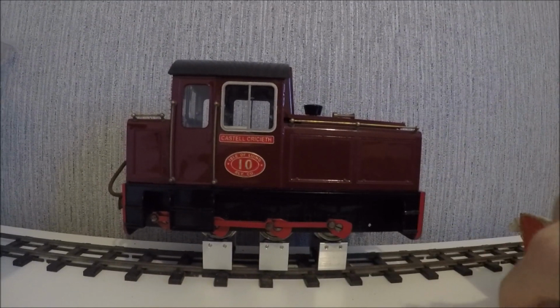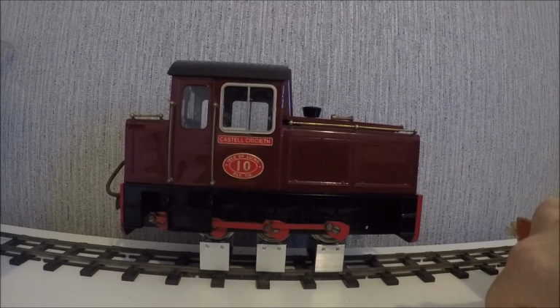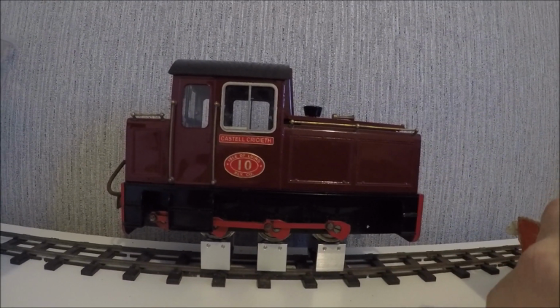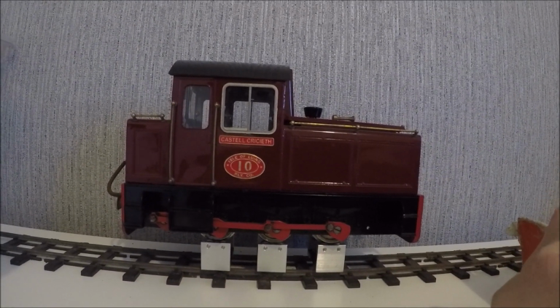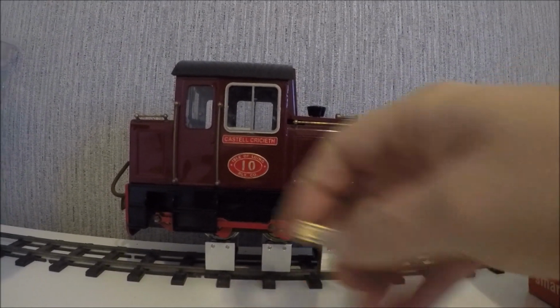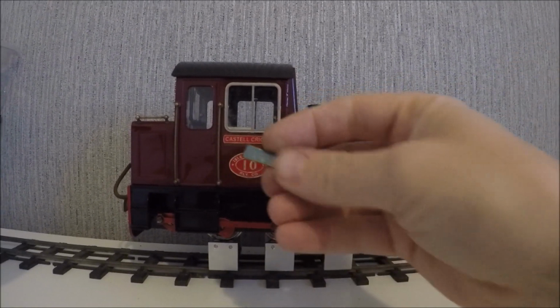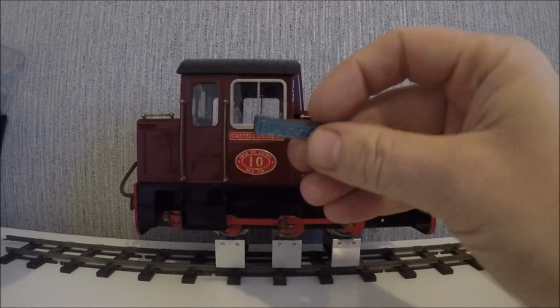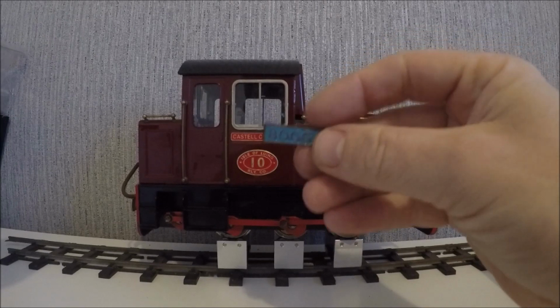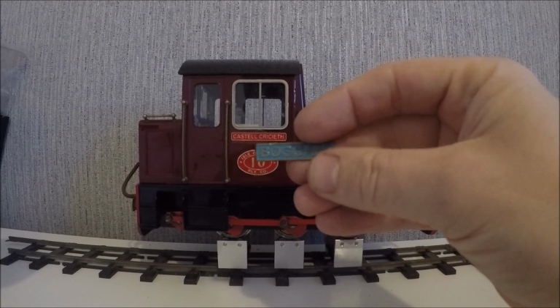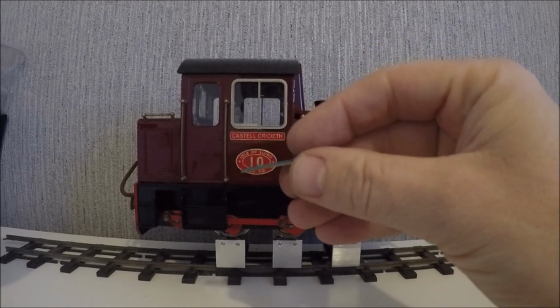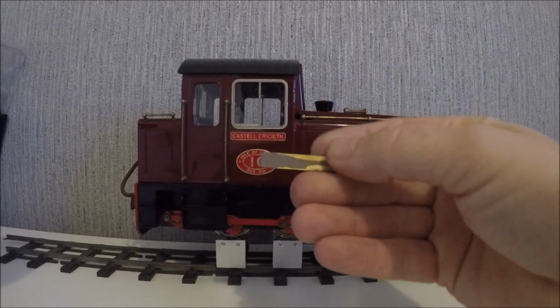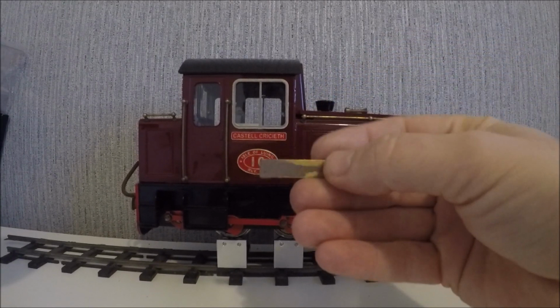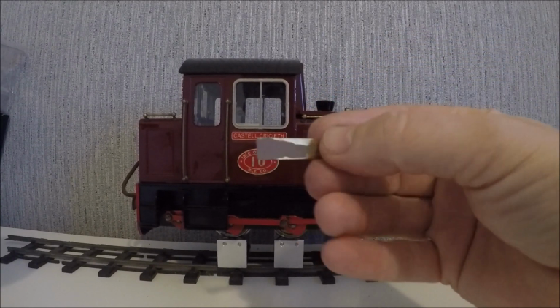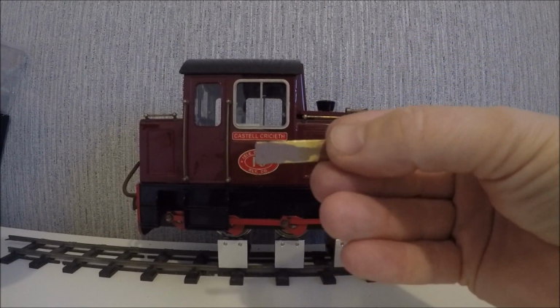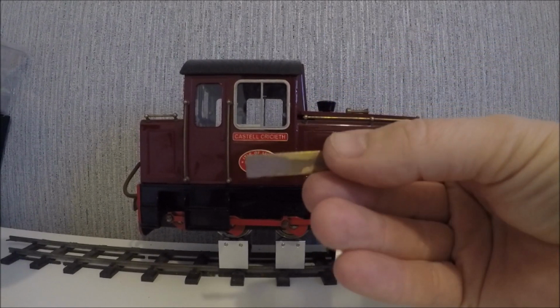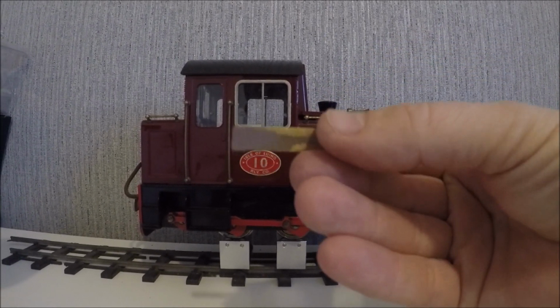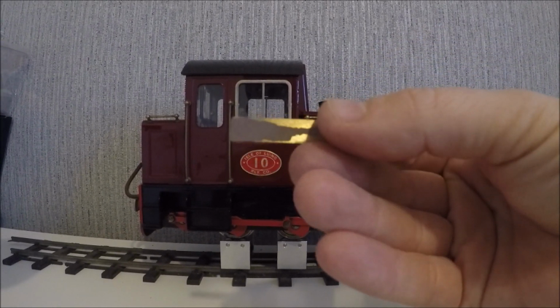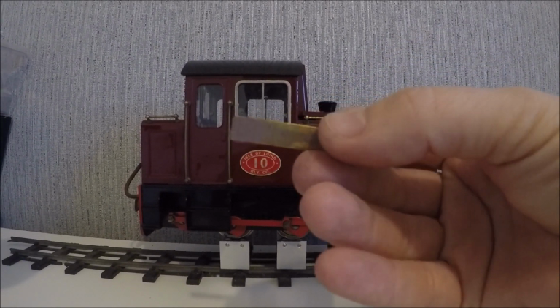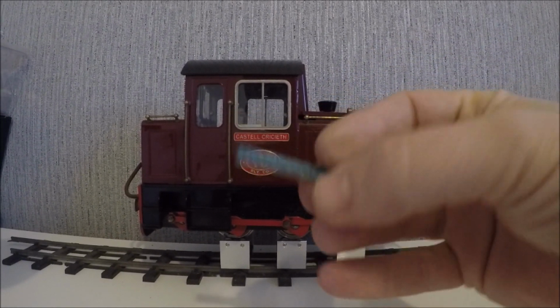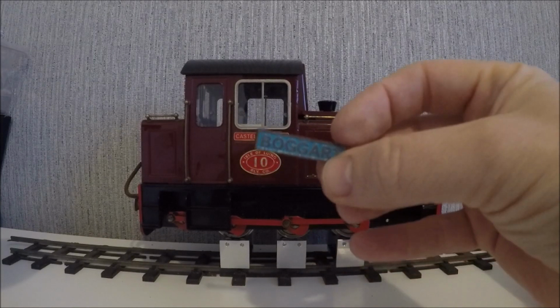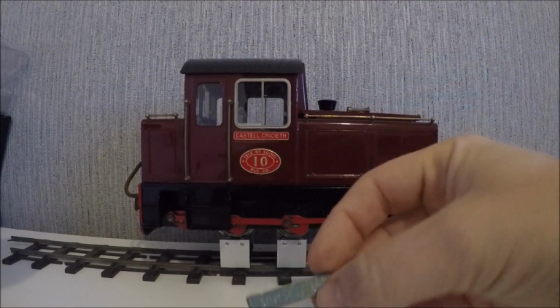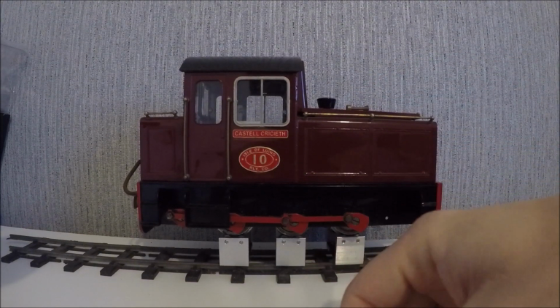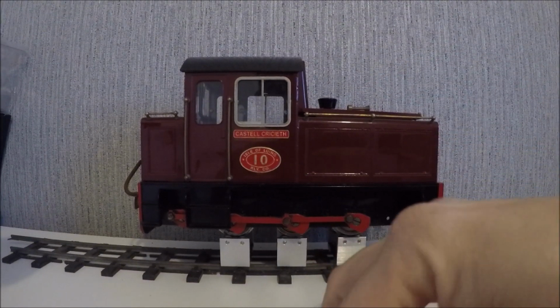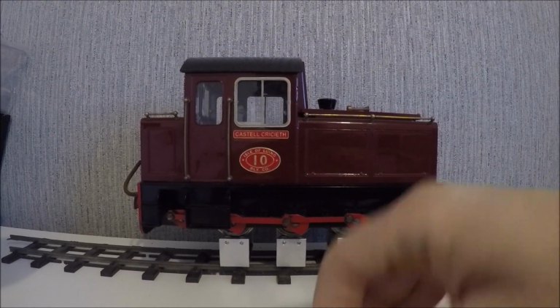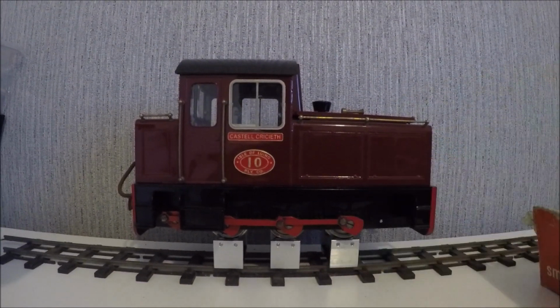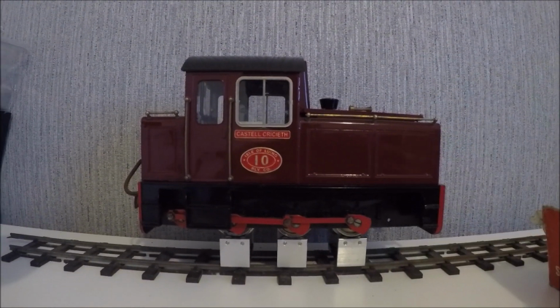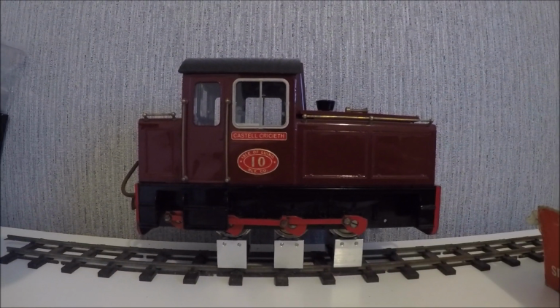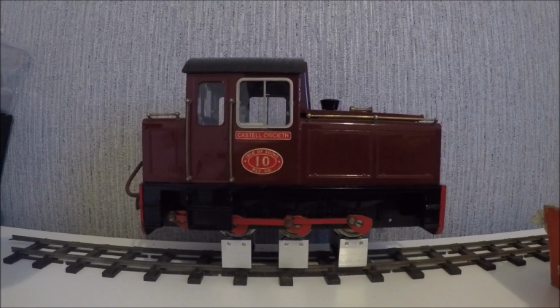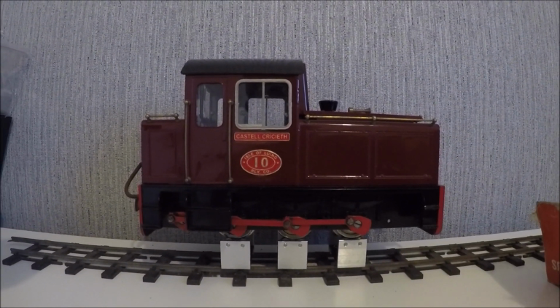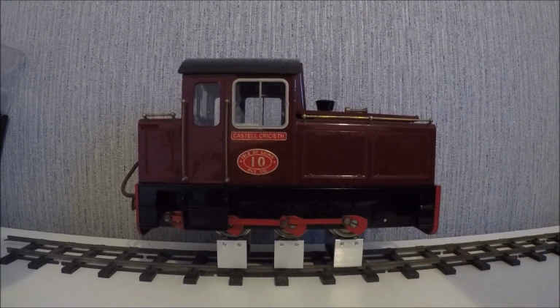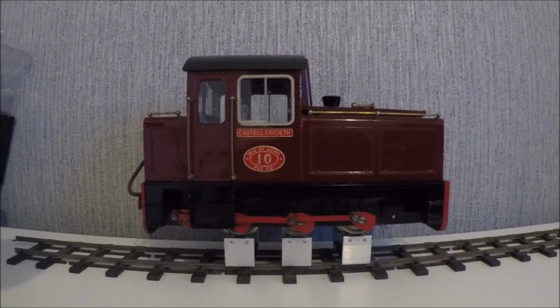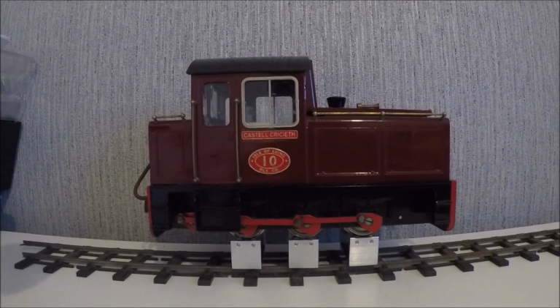Again, that was the issue with this one. When I removed it, it took quite a fair amount of paint straight off the plate. So unfortunately that wasn't successful.